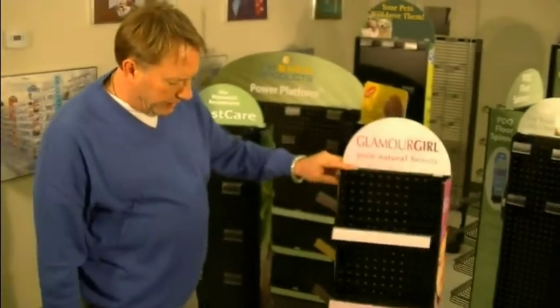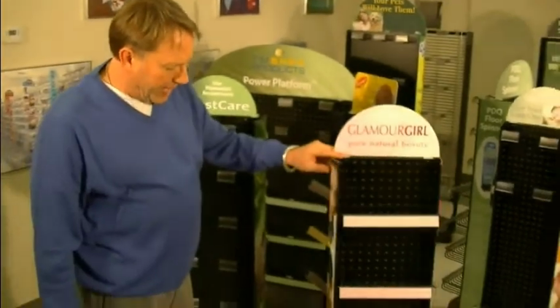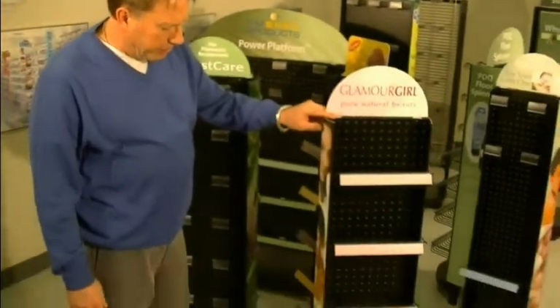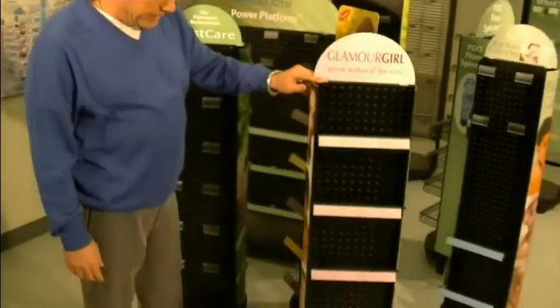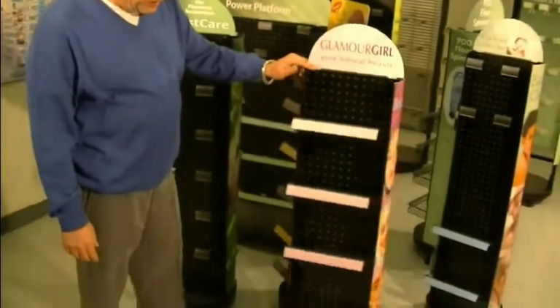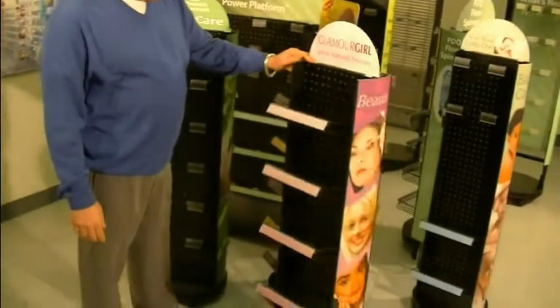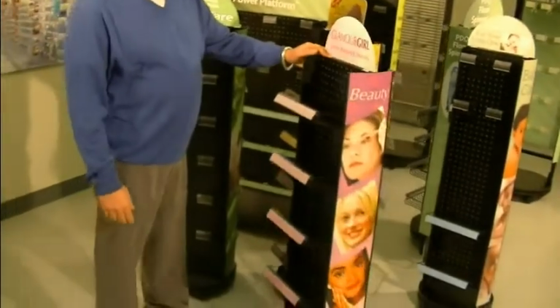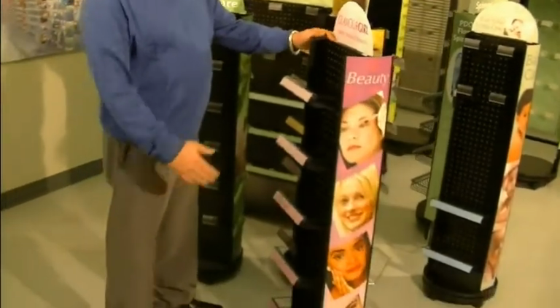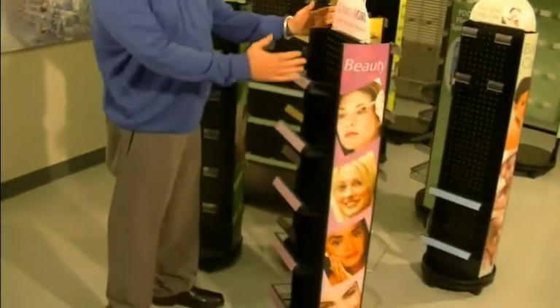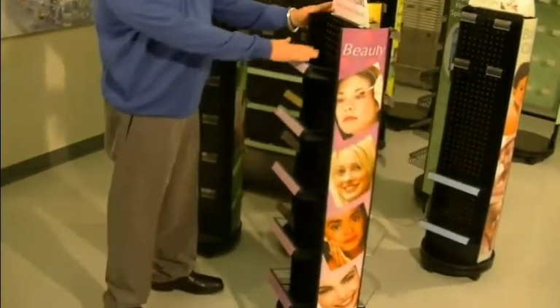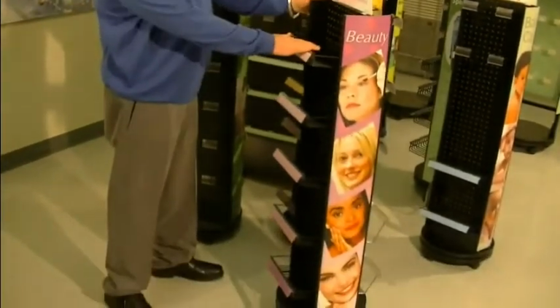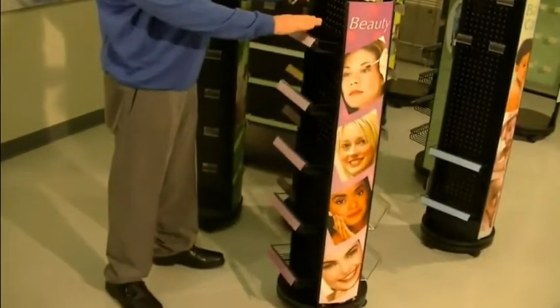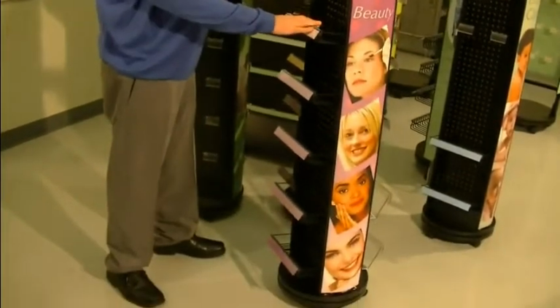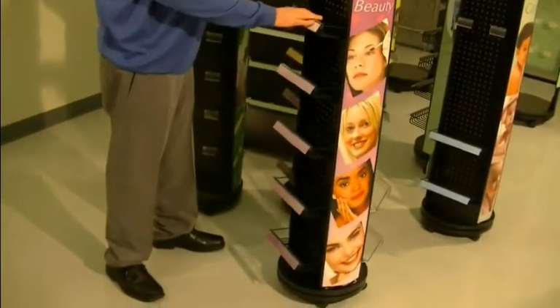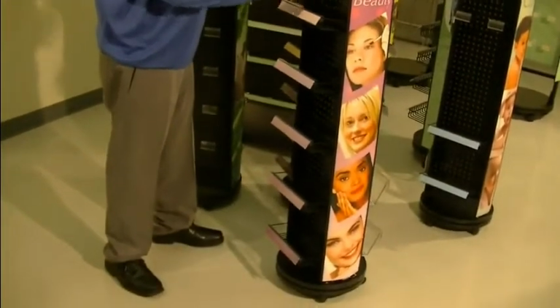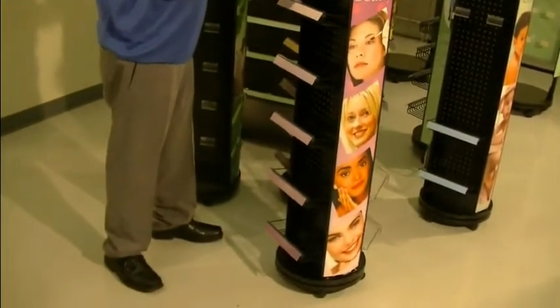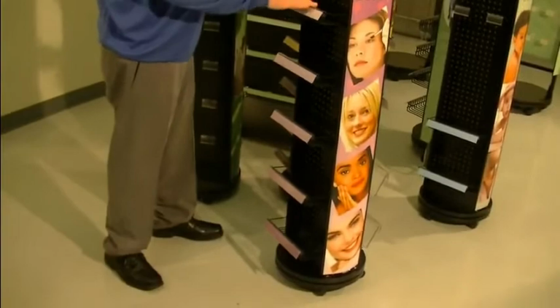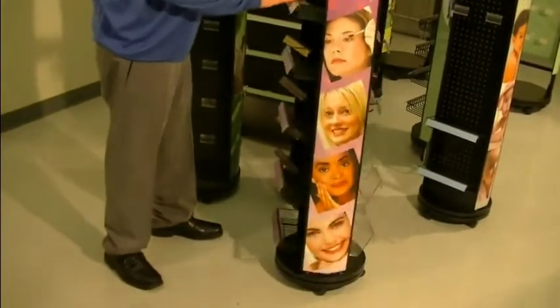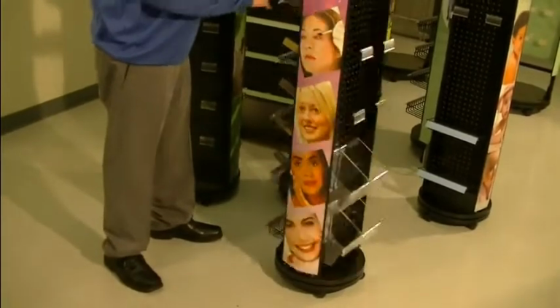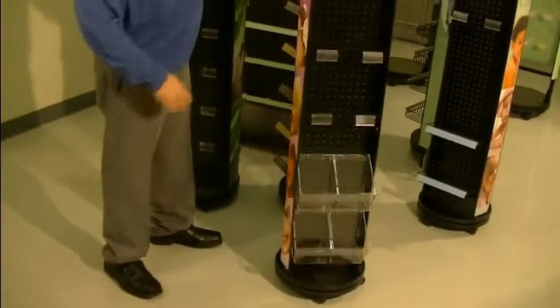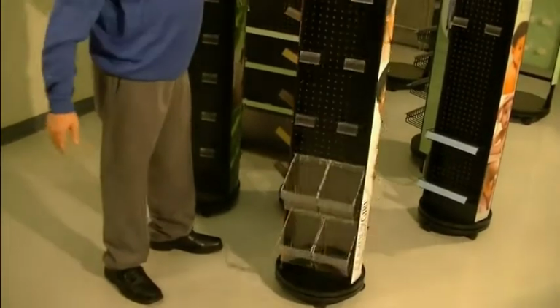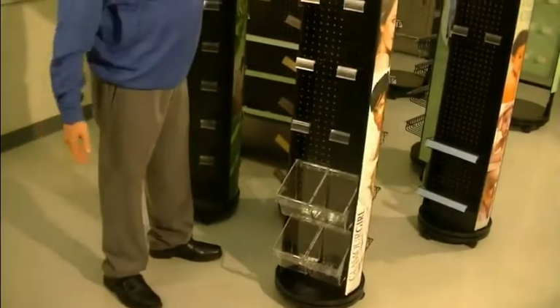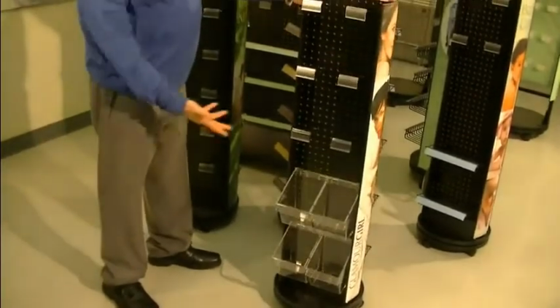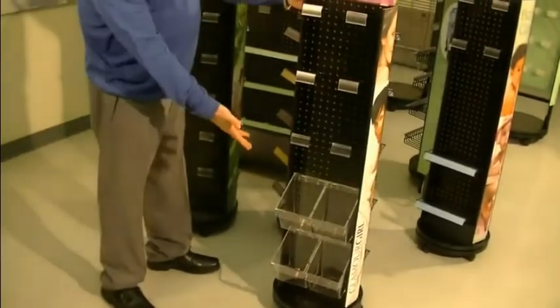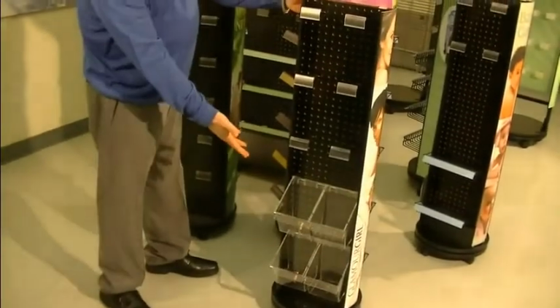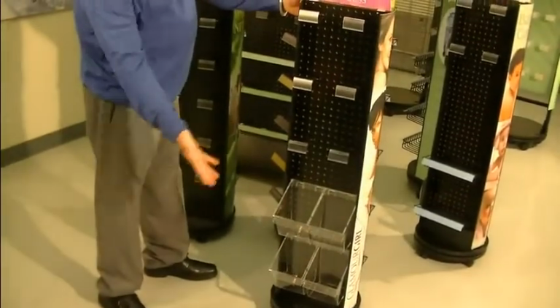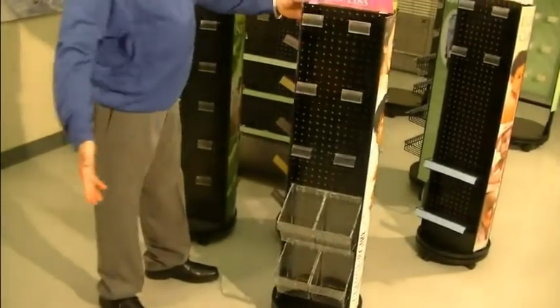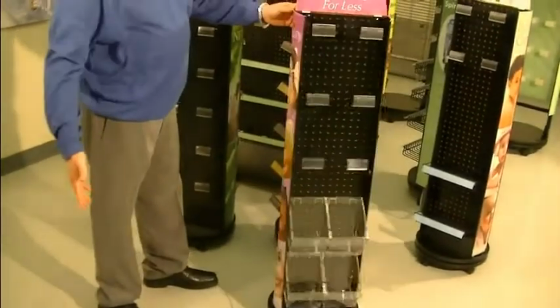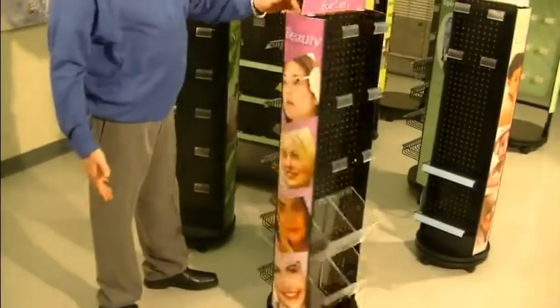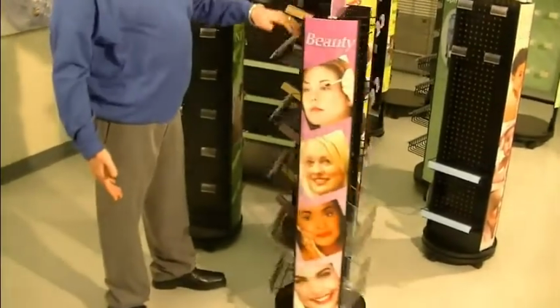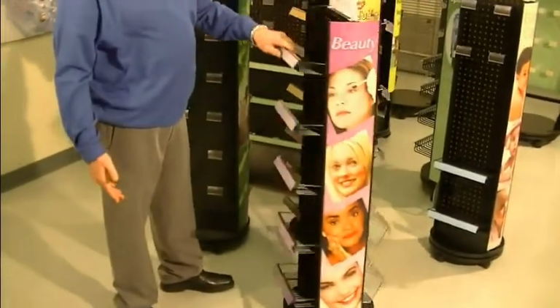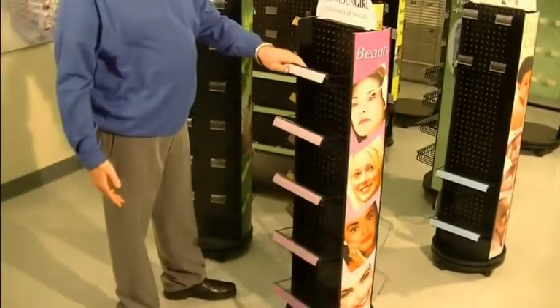They lock in place. This is a 12-inch base unit system. You've got peg hooks, you've got dump-ins, and you've got shelves.